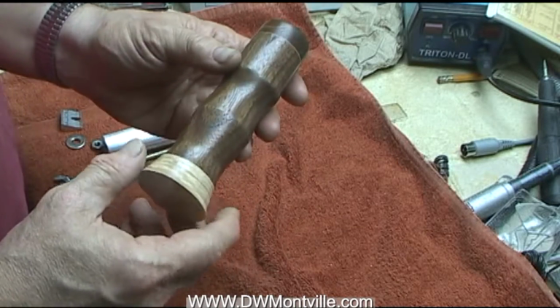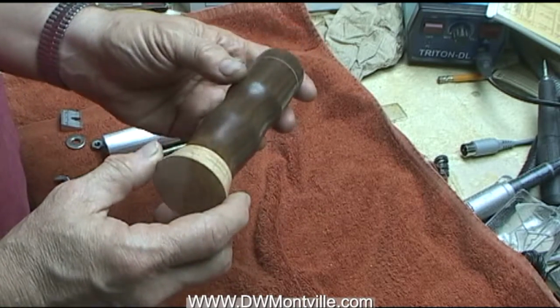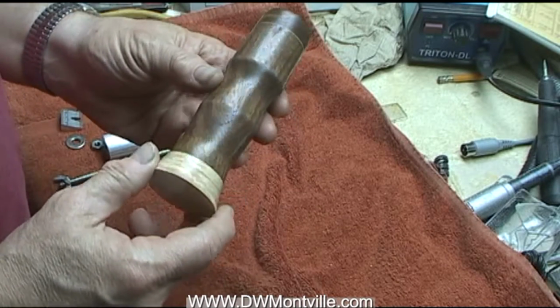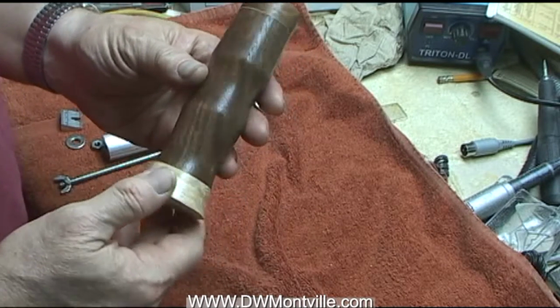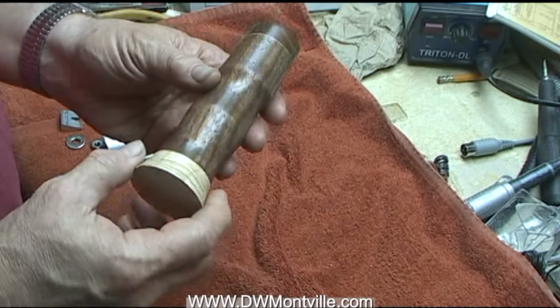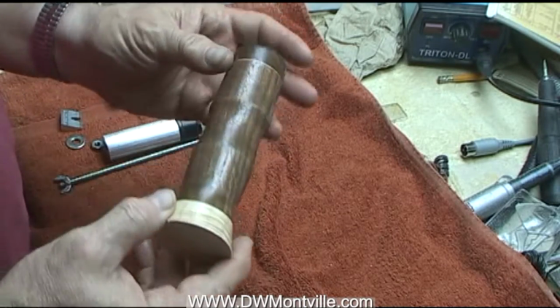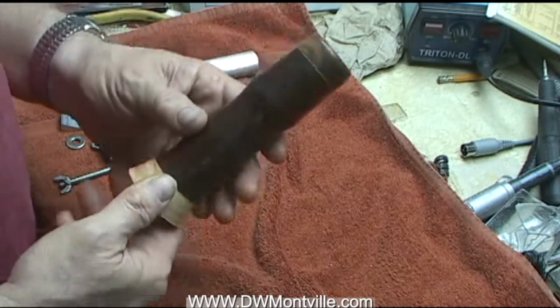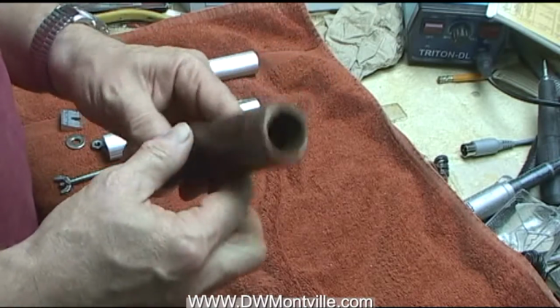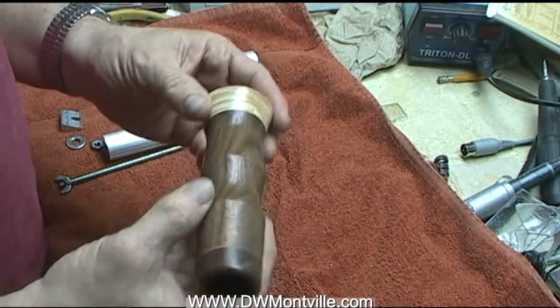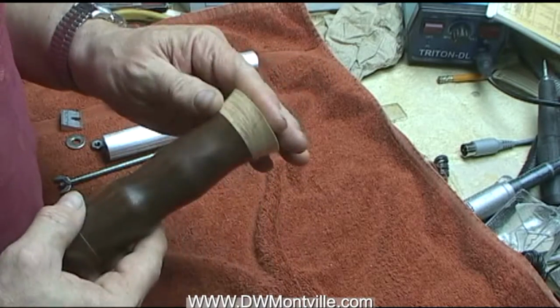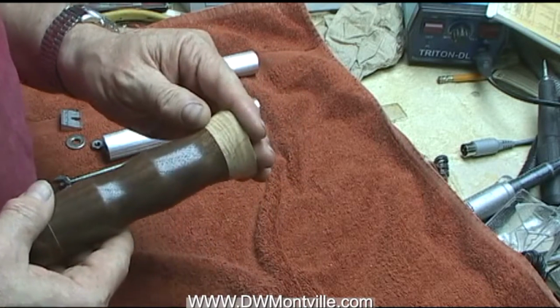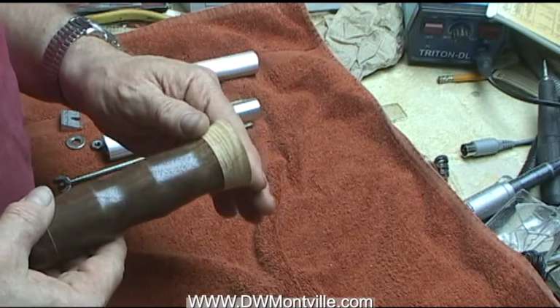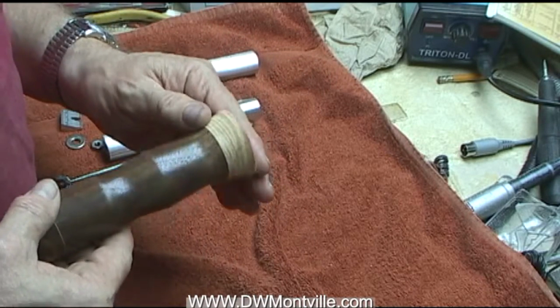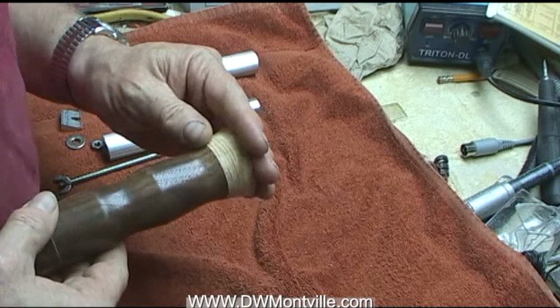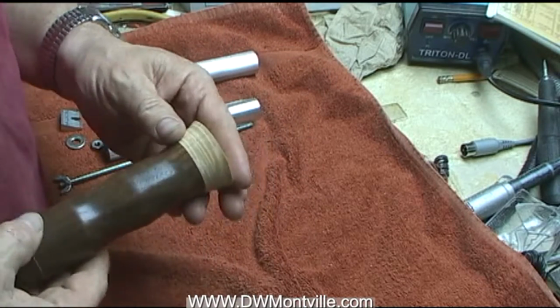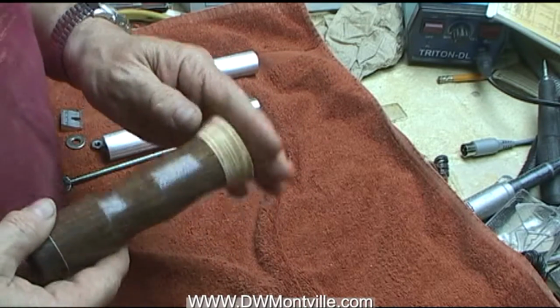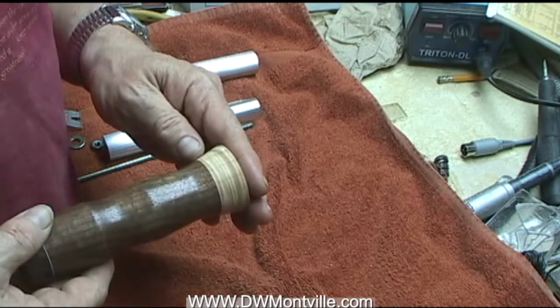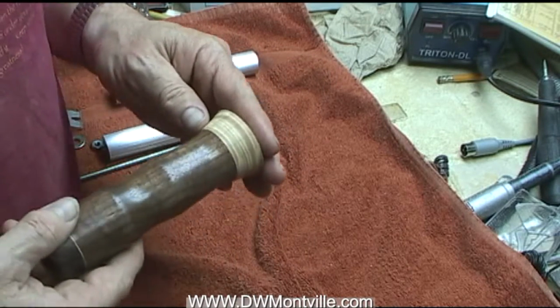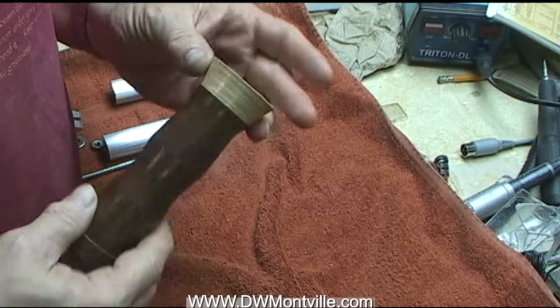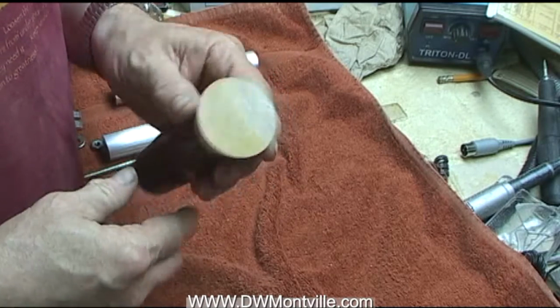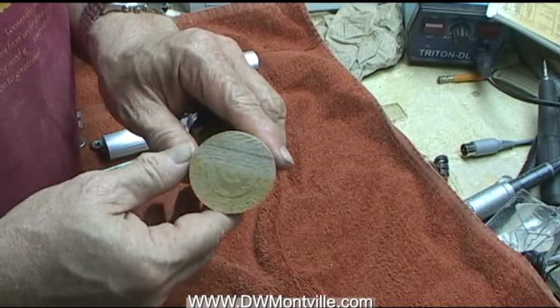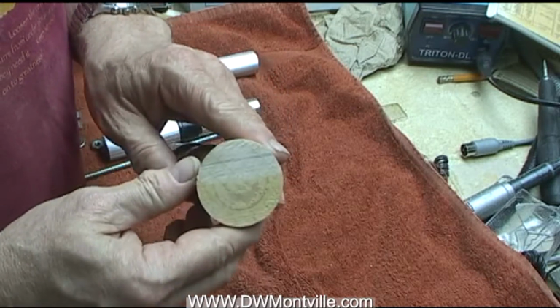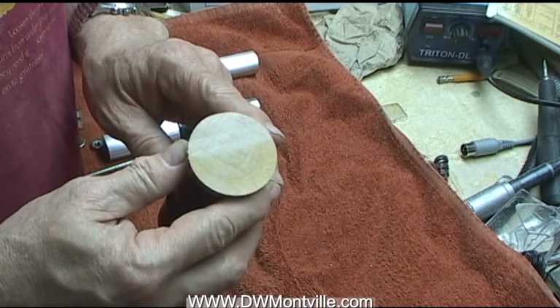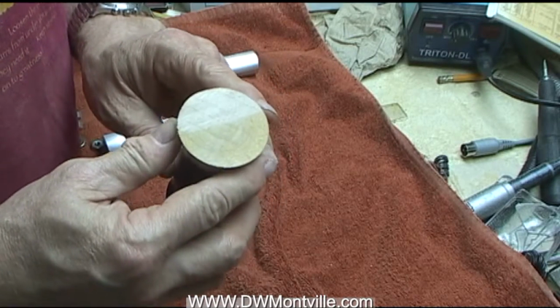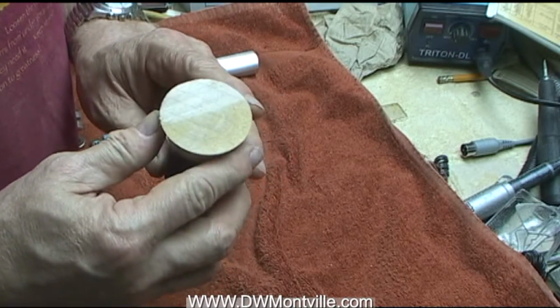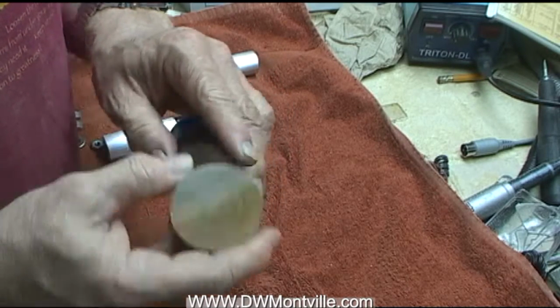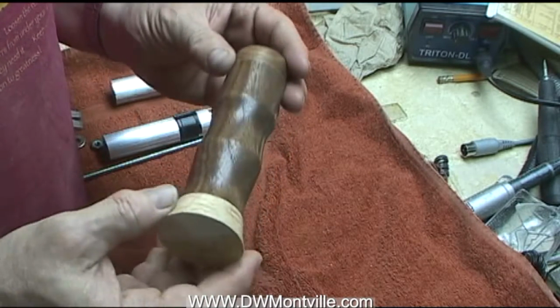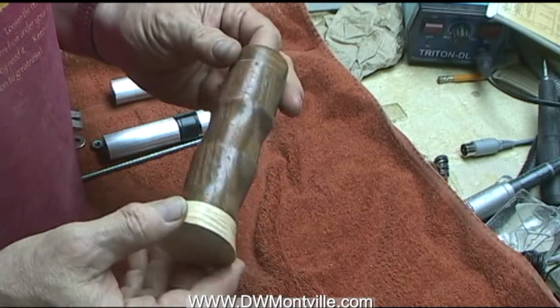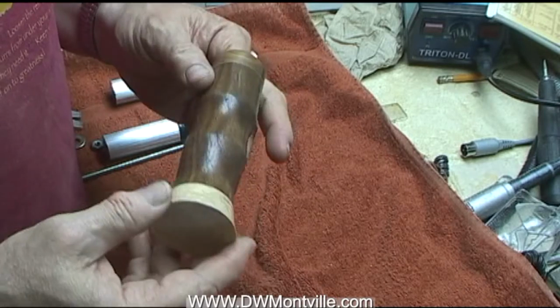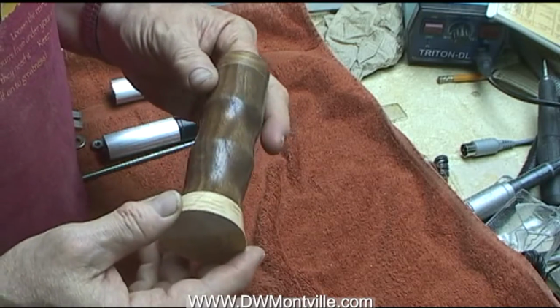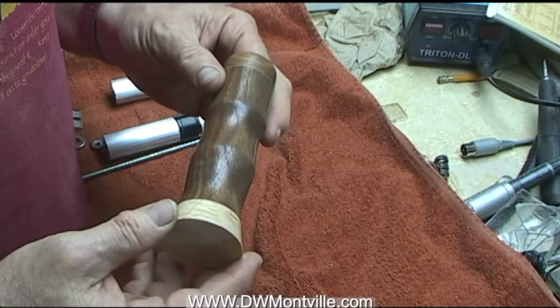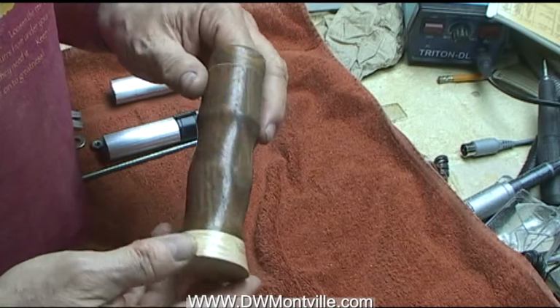The issue I ran into is I like to turn these — as you see, I just cut it off the waste block that was on the face plate — and now I want to turn the foot. But how to hold this becomes the issue.